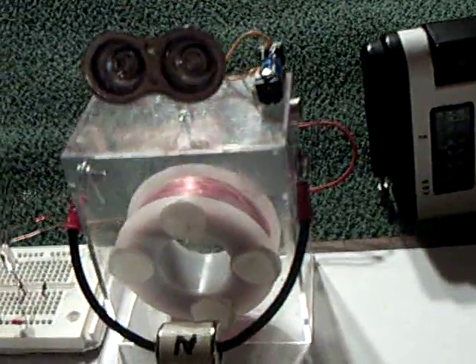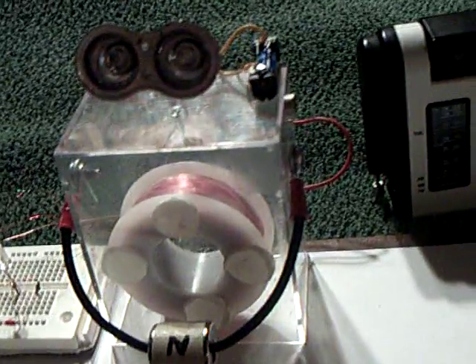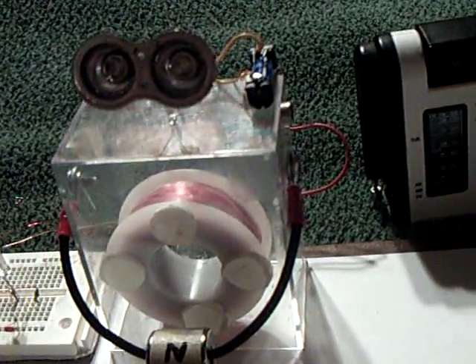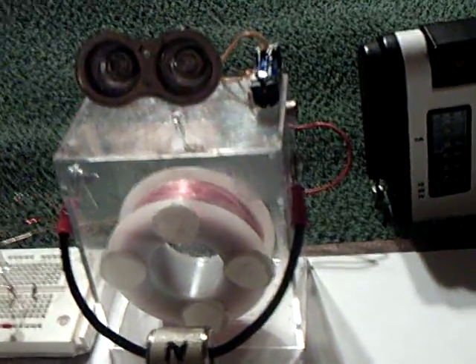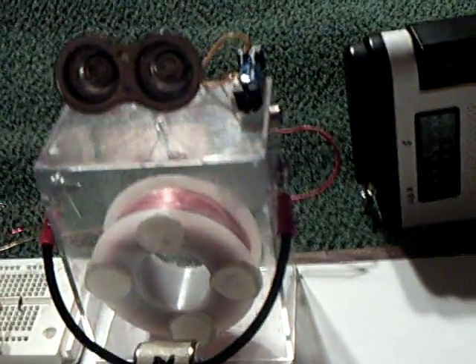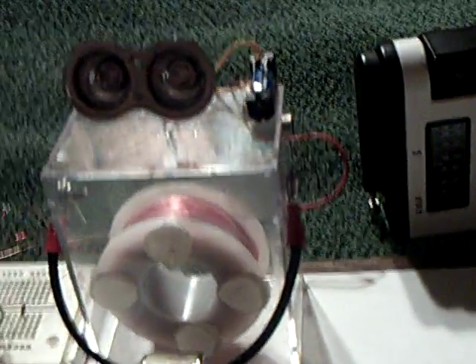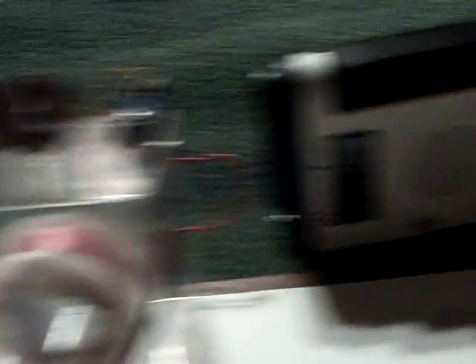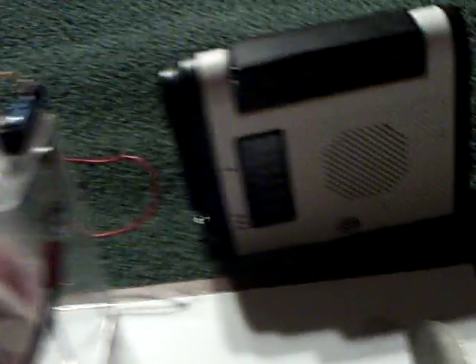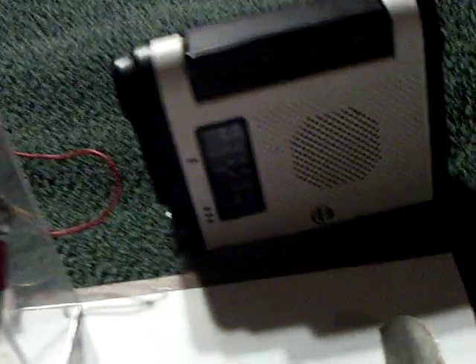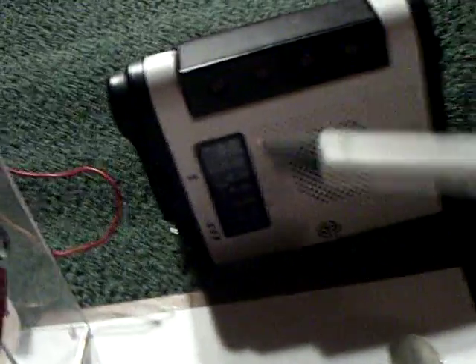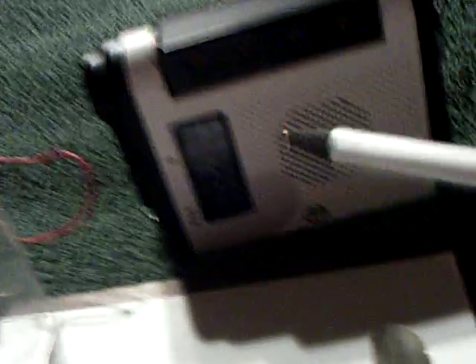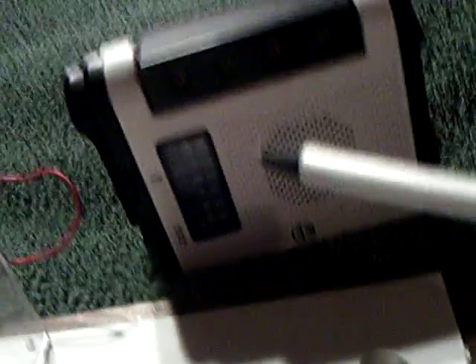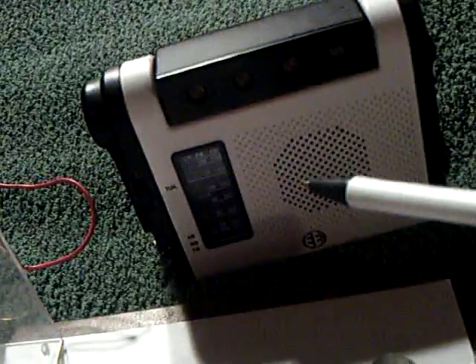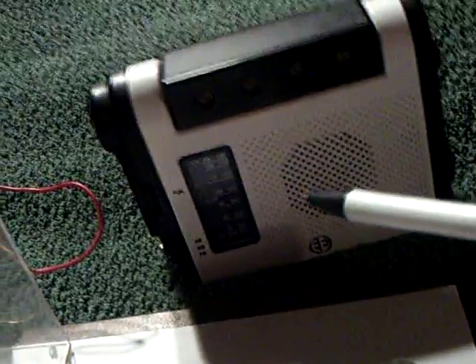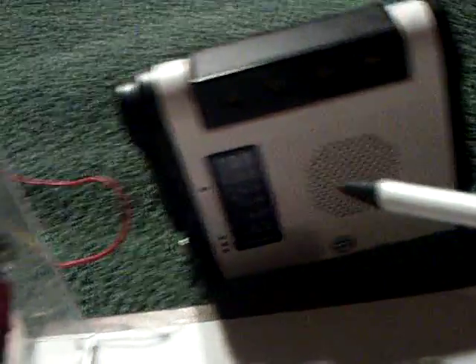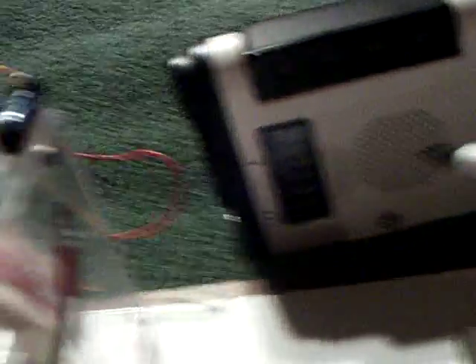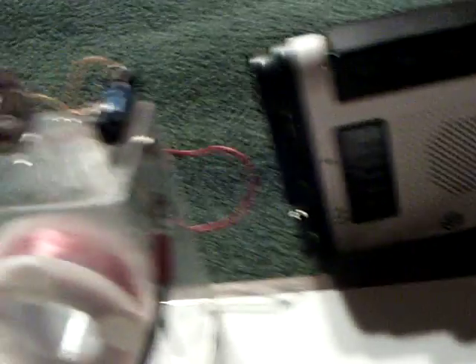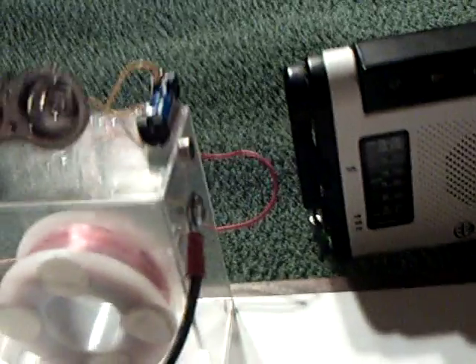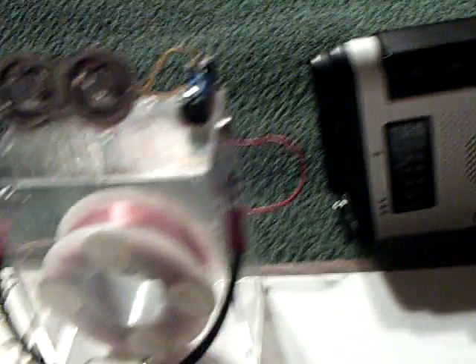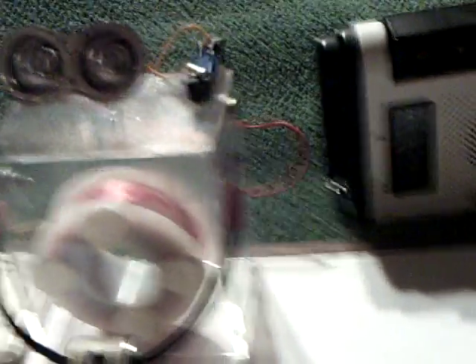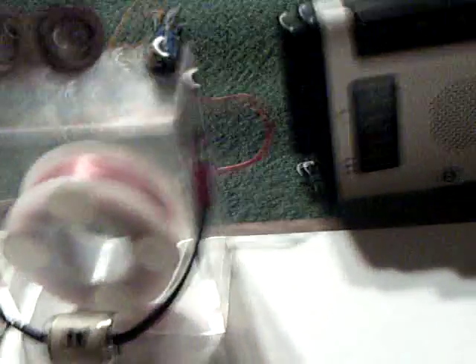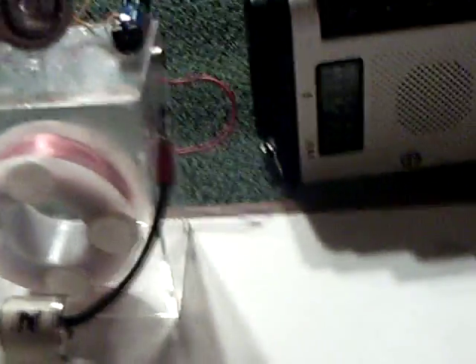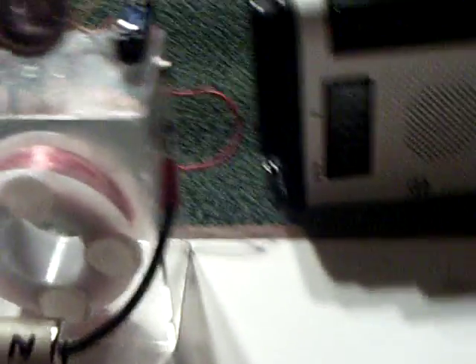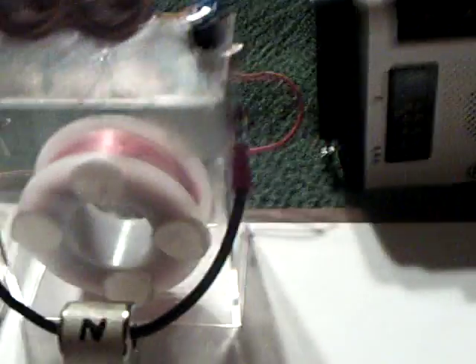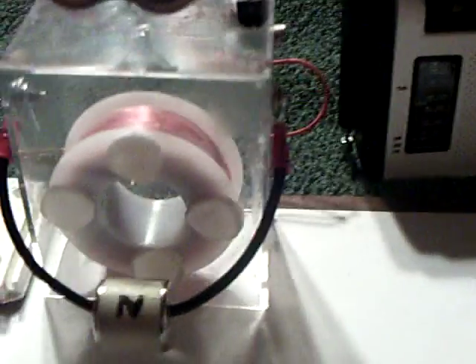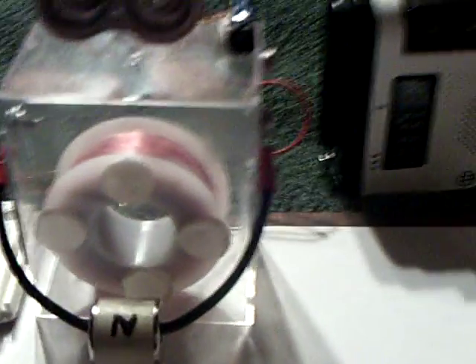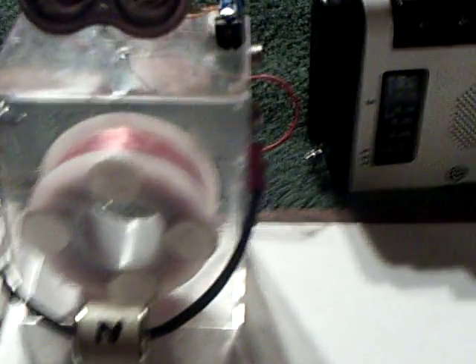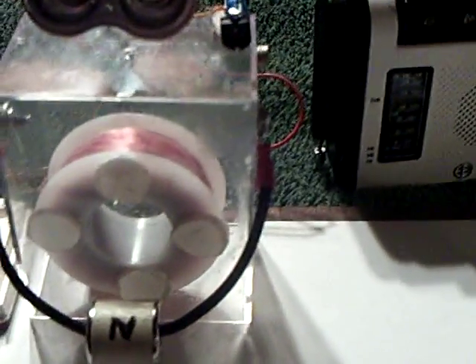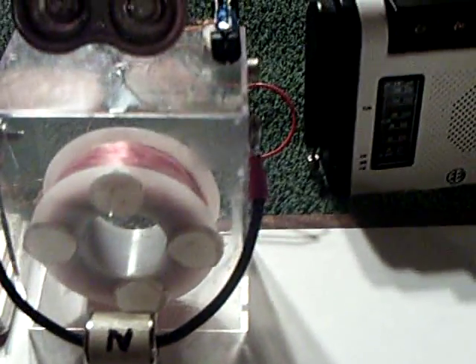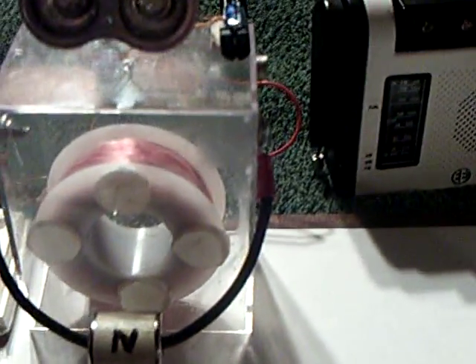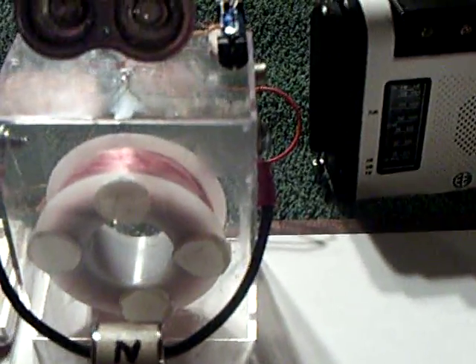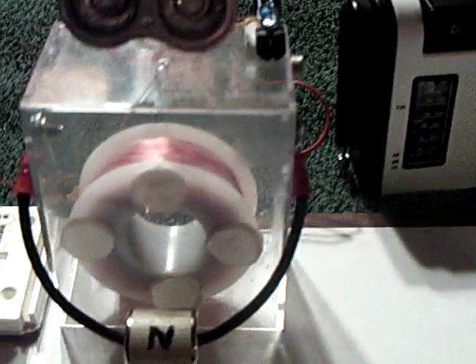I just thought this was the coolest thing. I've got a radio here so you can hear it spin up, because it's actually pretty quiet. And that was another thing Mart liked — it didn't make much noise.